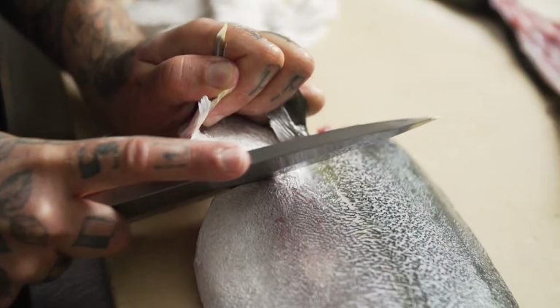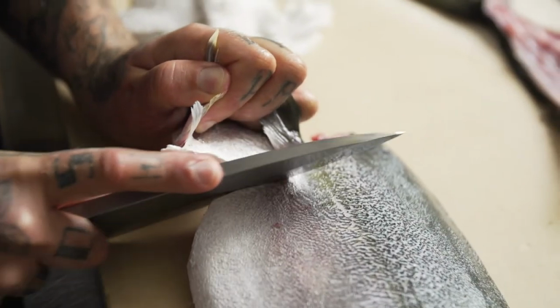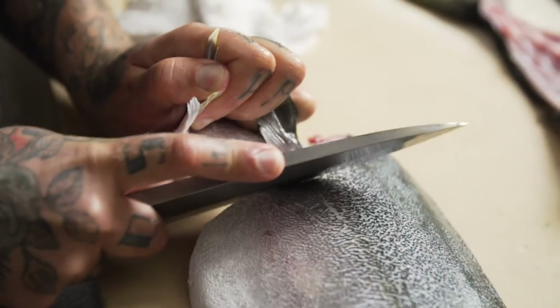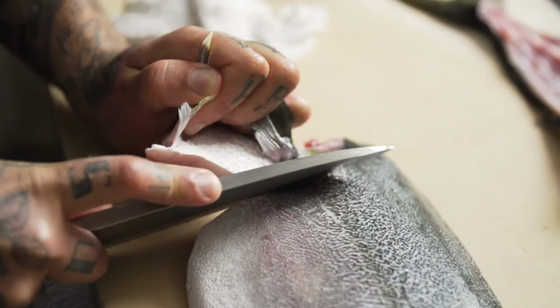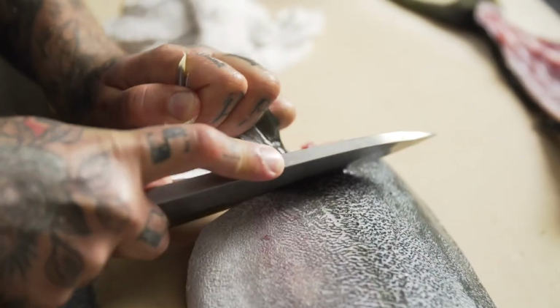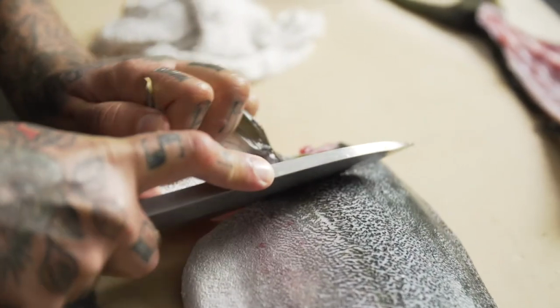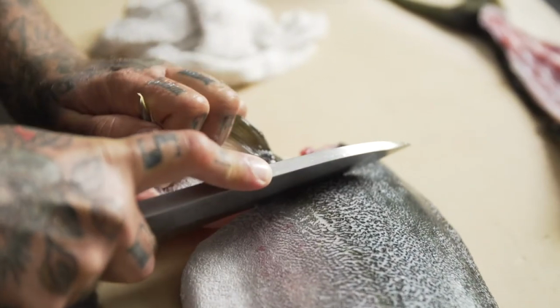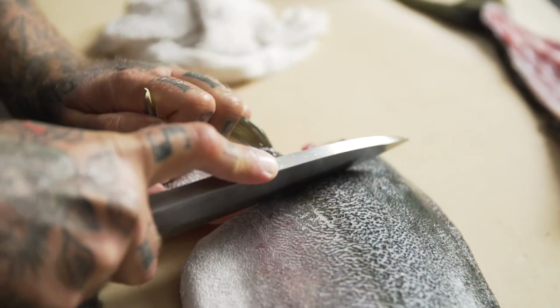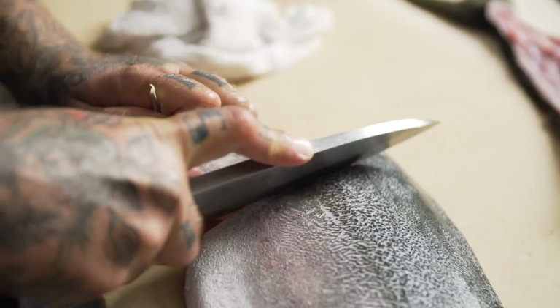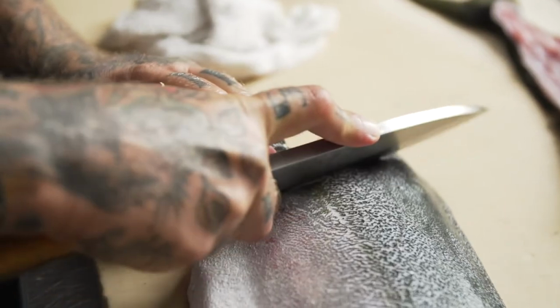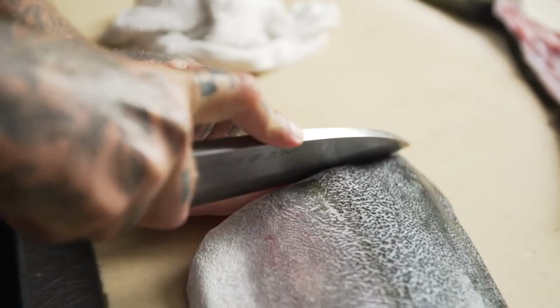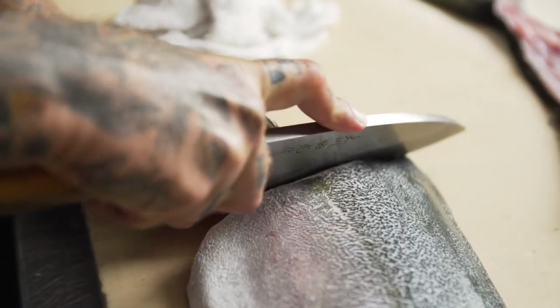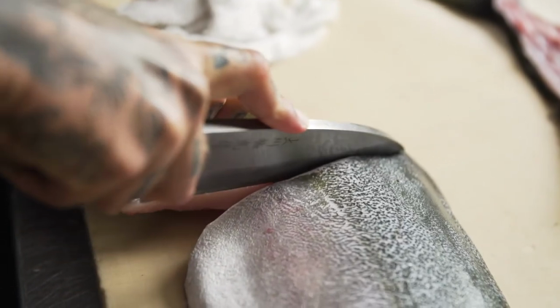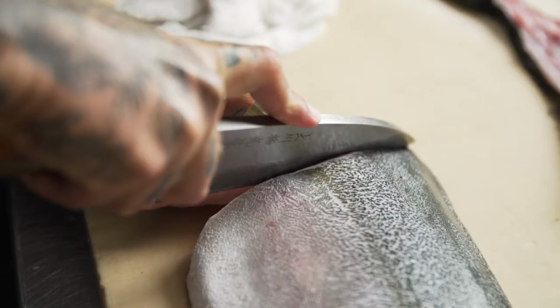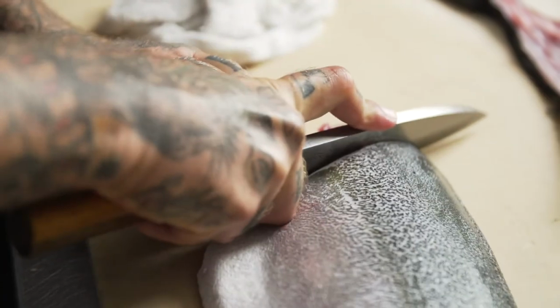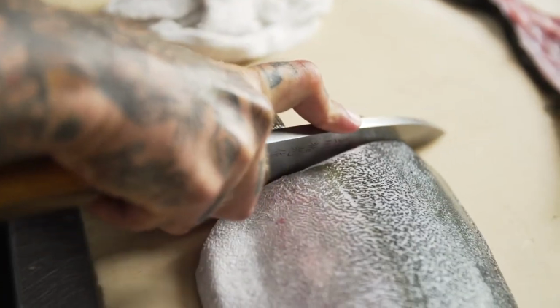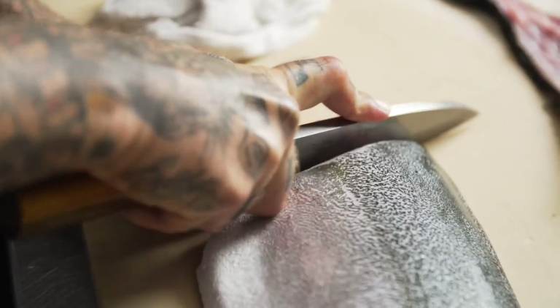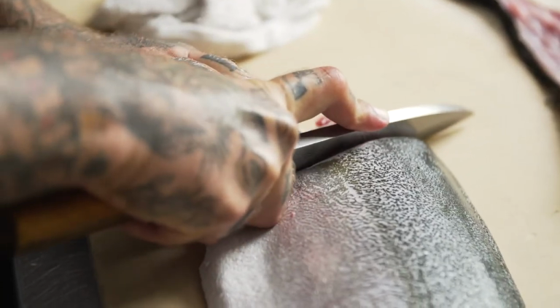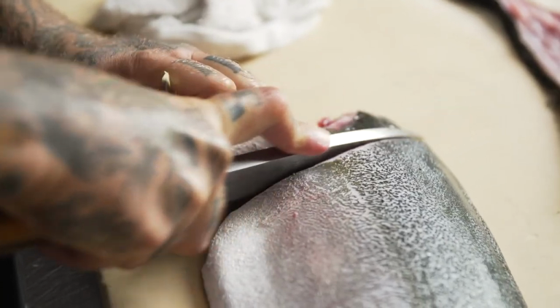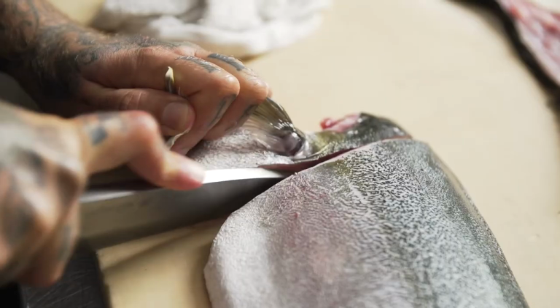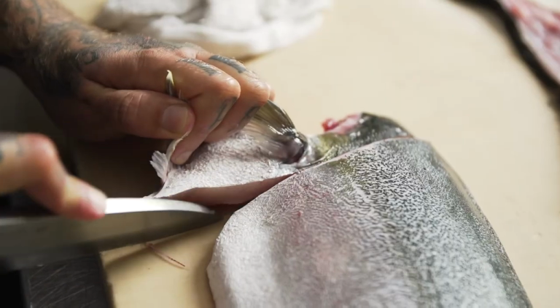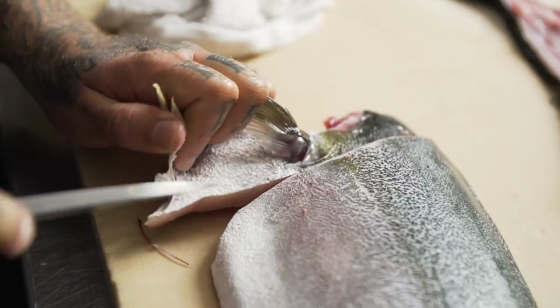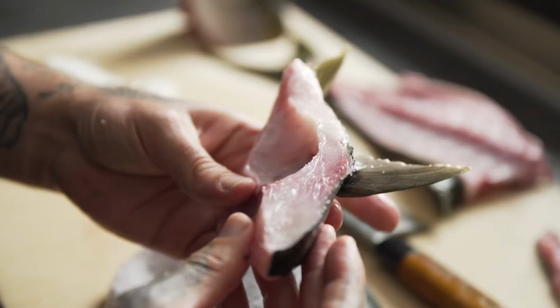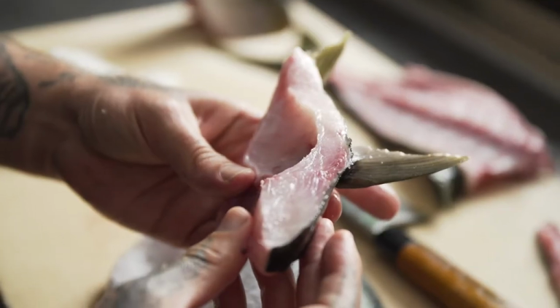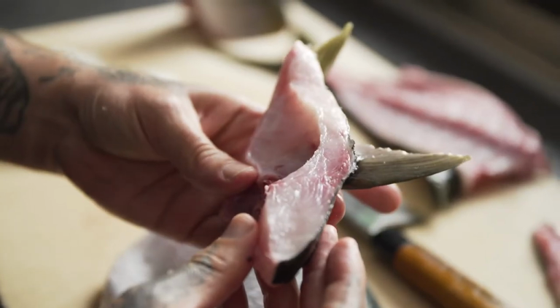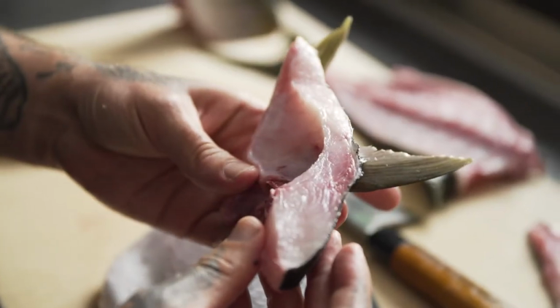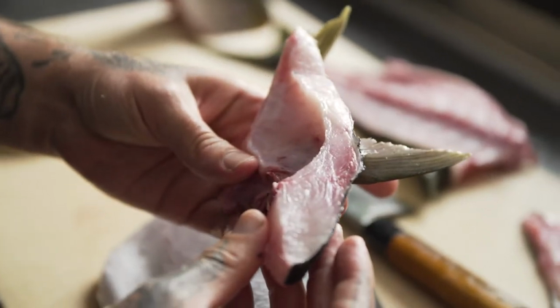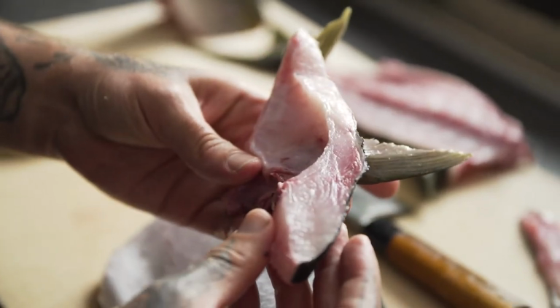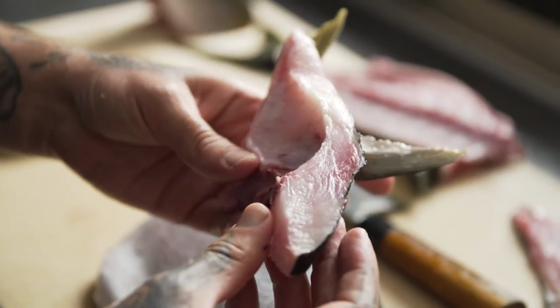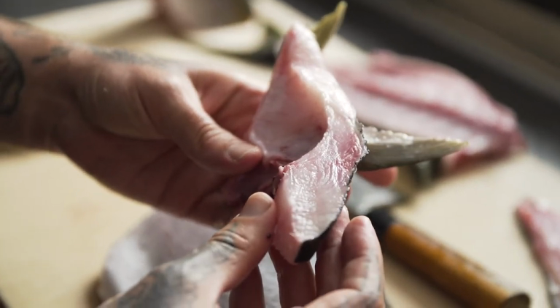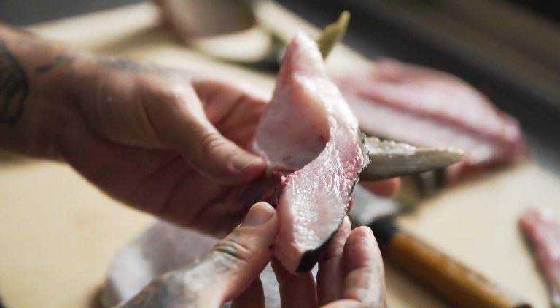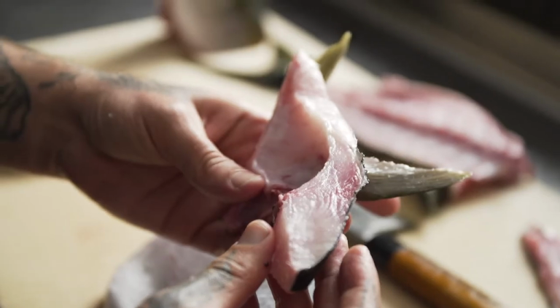We're going to go in through the belly, come up across, and finish on the shoulder with a clean swipe. This flesh is some of the most succulent on the fish and is often discarded. On the cross section of the comma you can see there's a ton of toro, a ton of fat, and a high oil content.